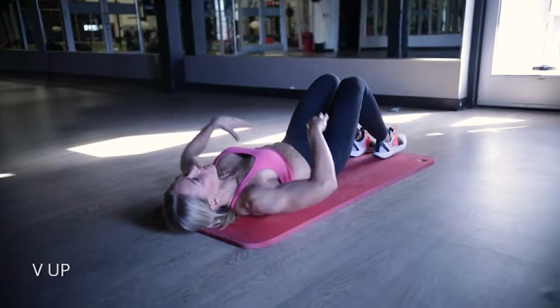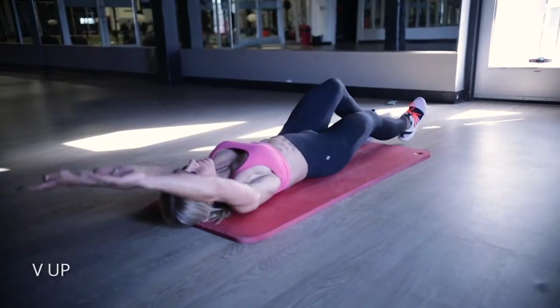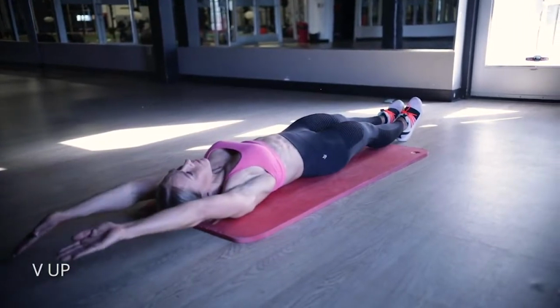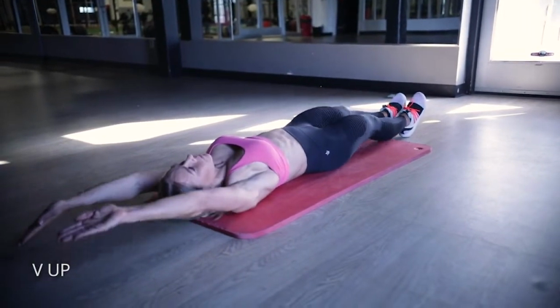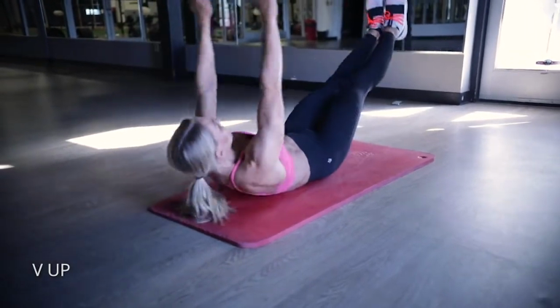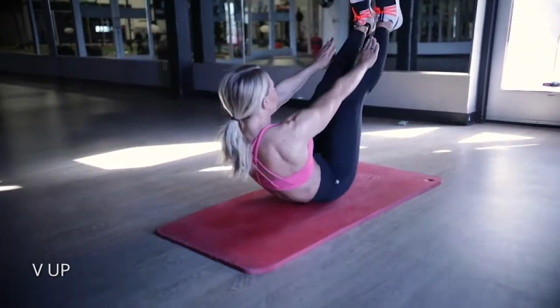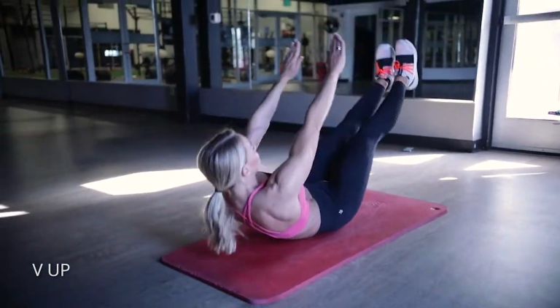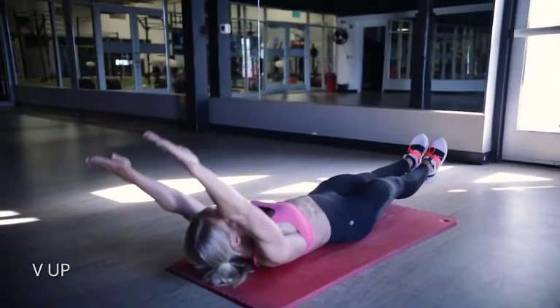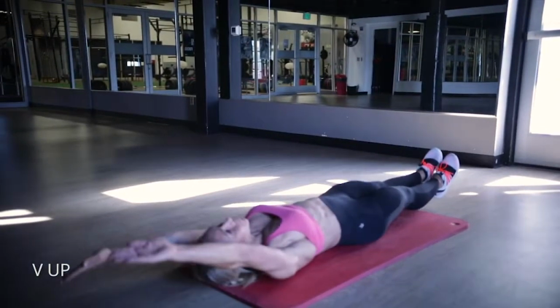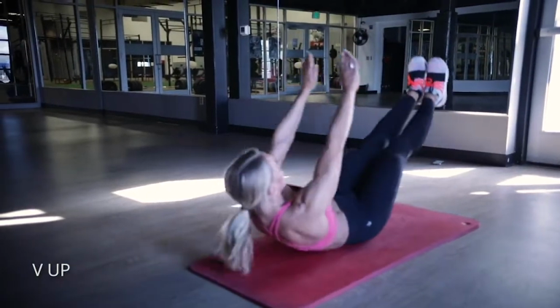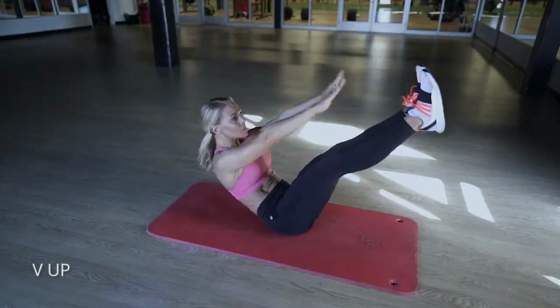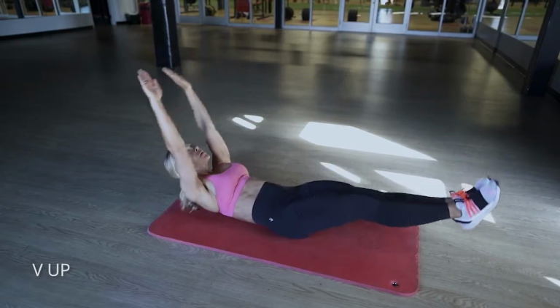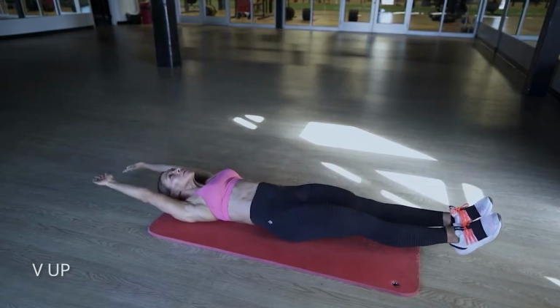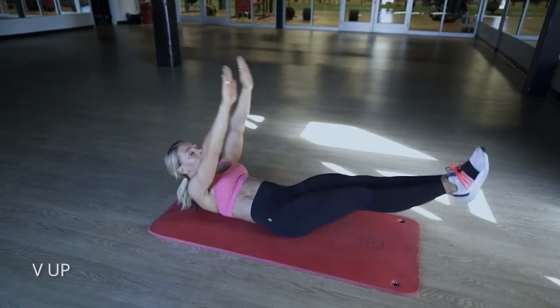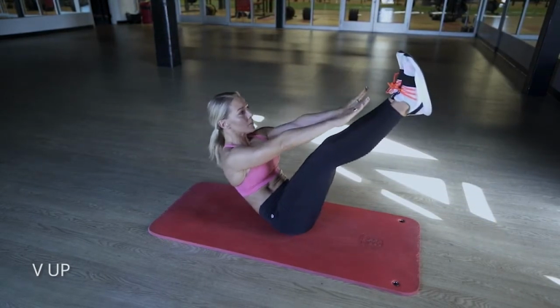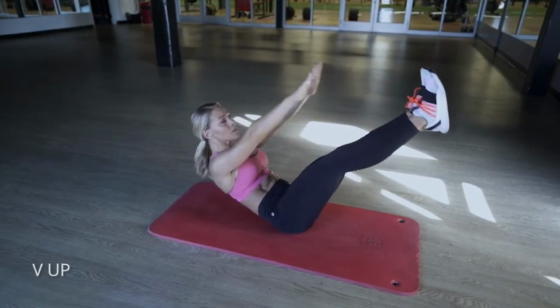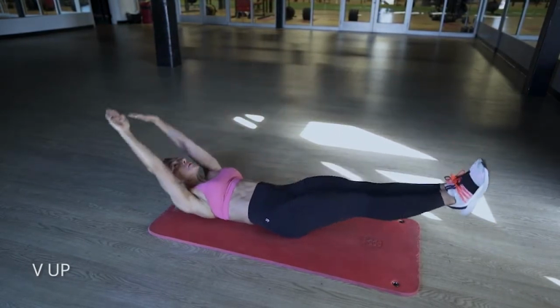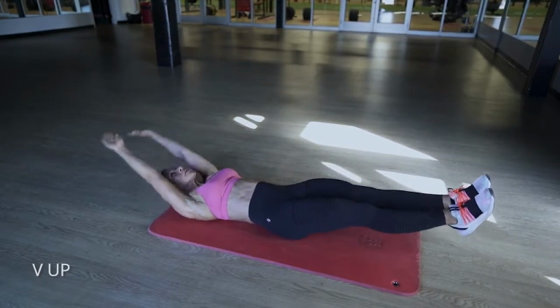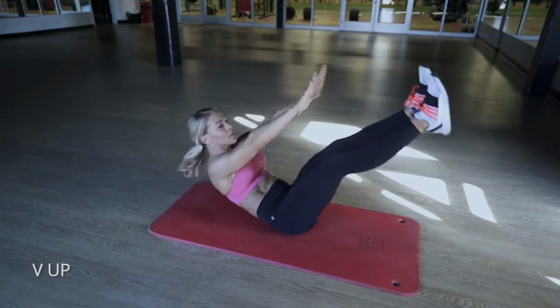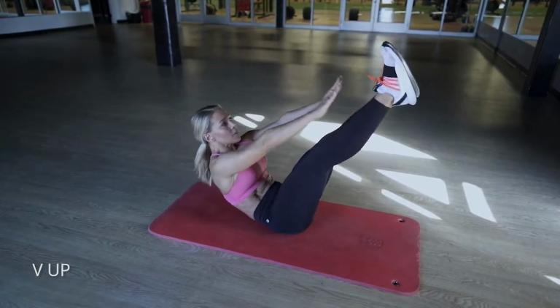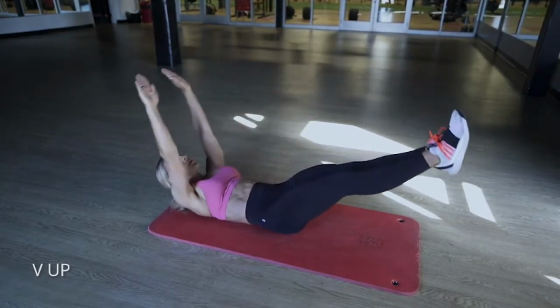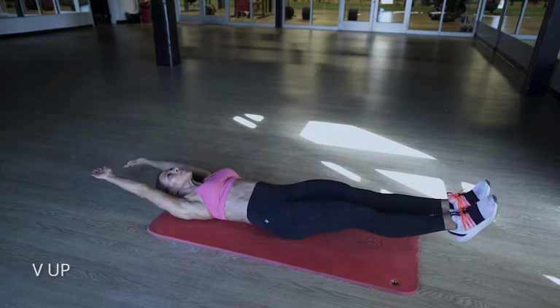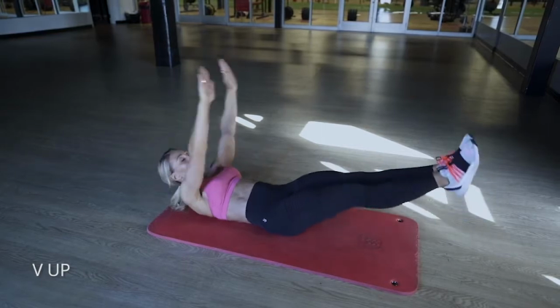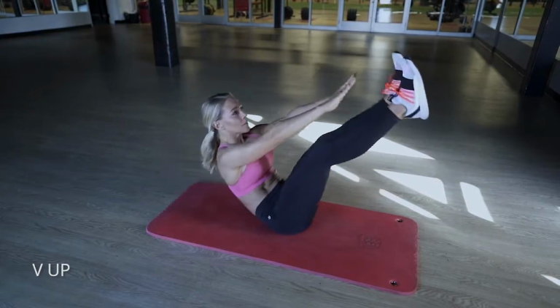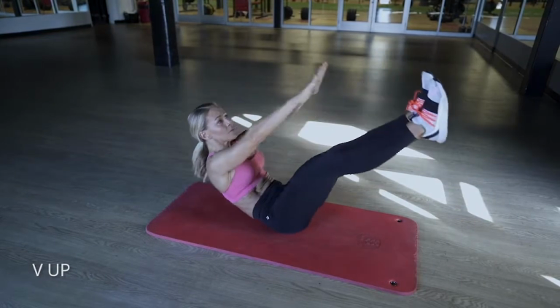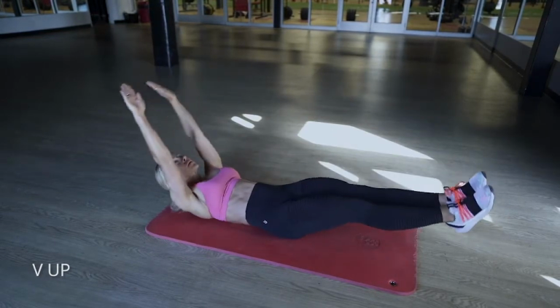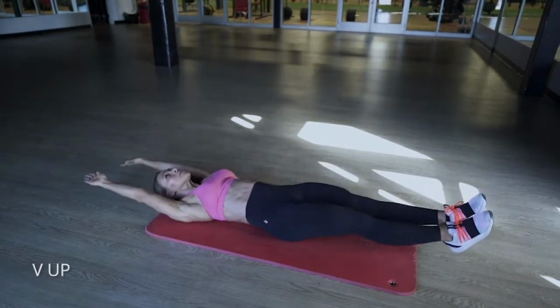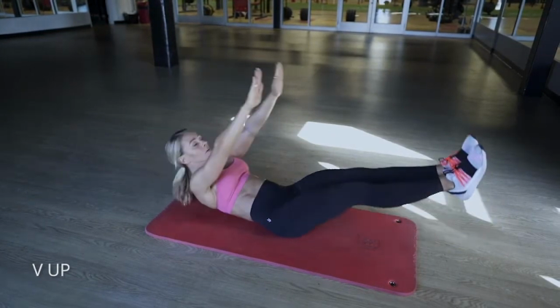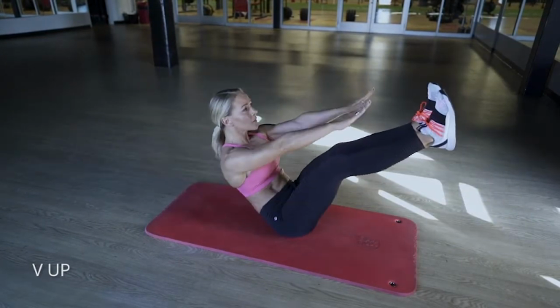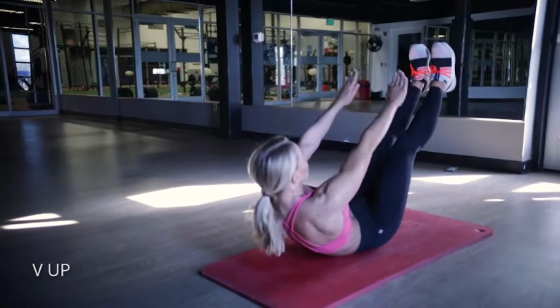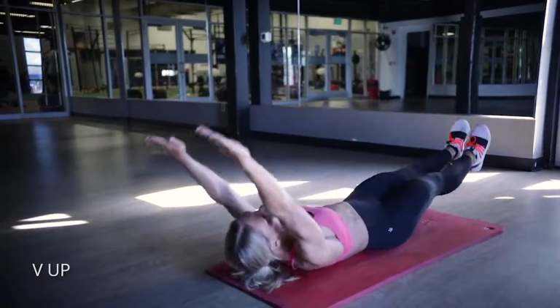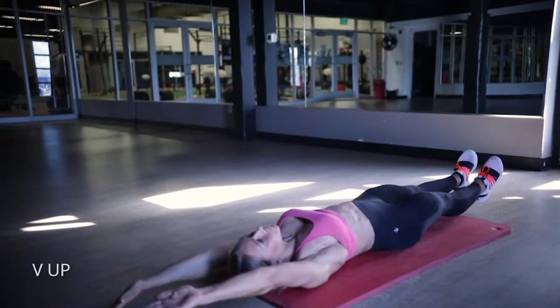The V up. This is very straightforward. You're going to extend your arms overhead, your feet straight out, and make a V as you bring your hands and your feet up to the top. Really hollow out your abs here and bring your belly button into your spine as you do this.